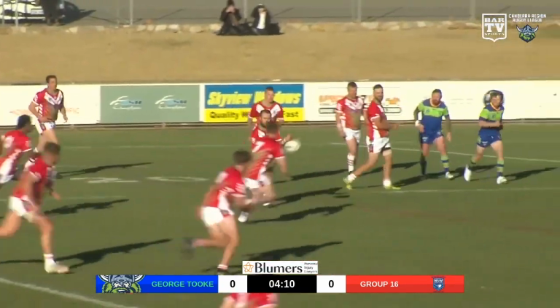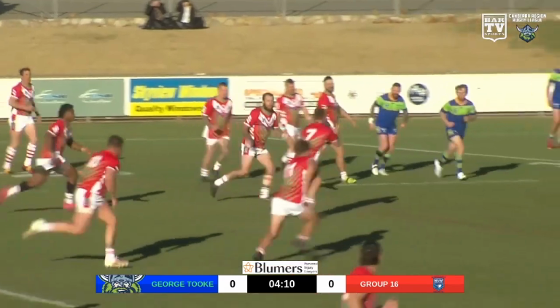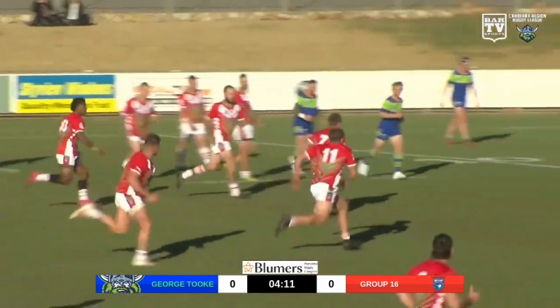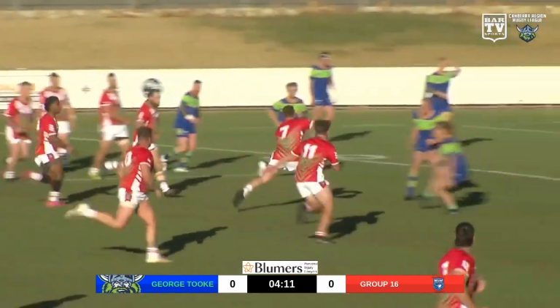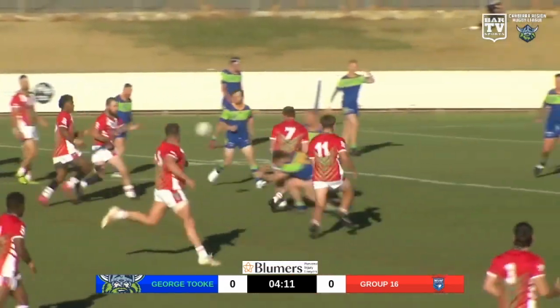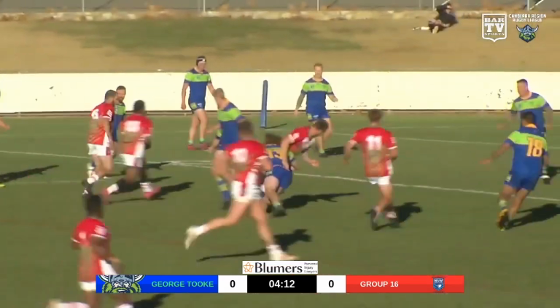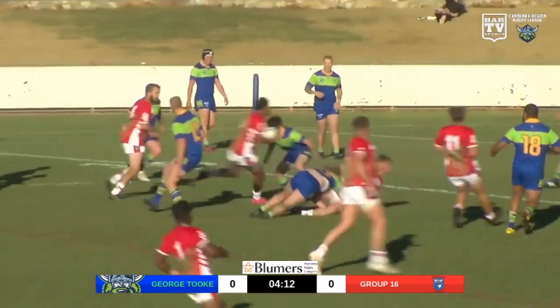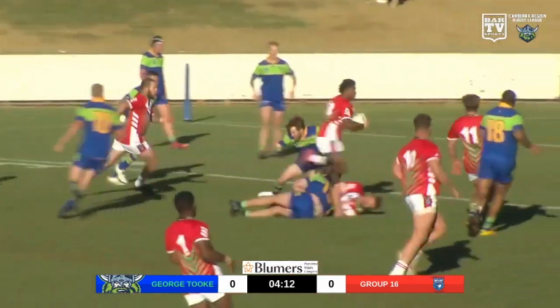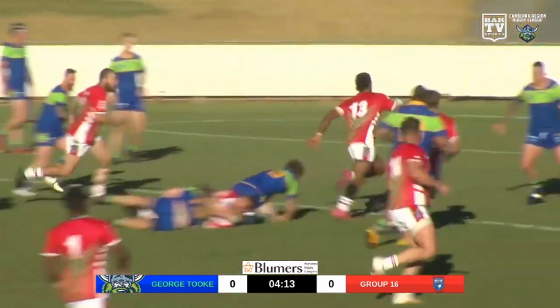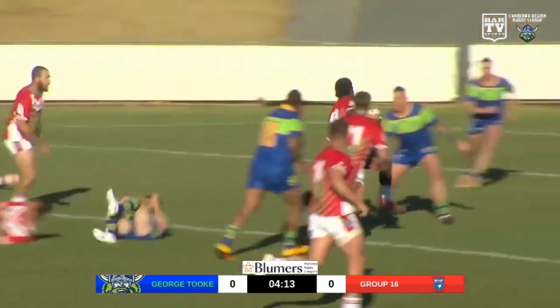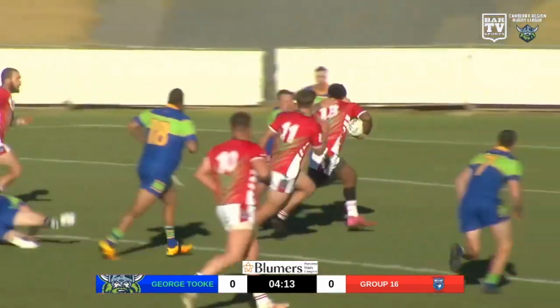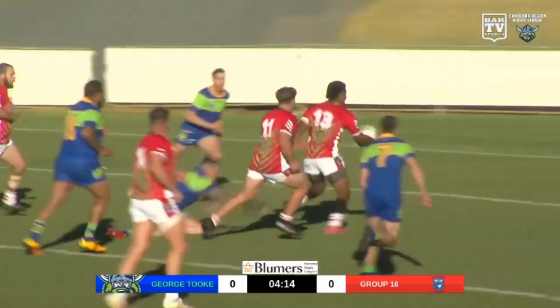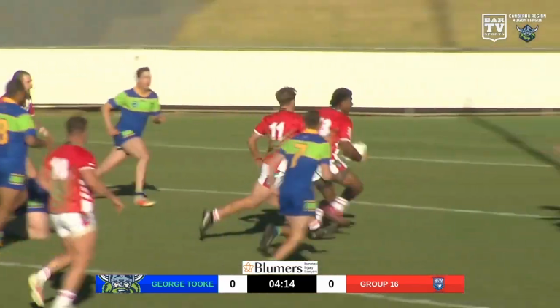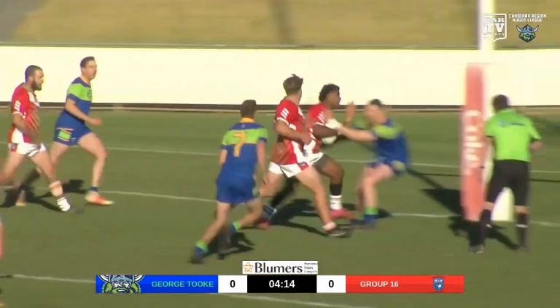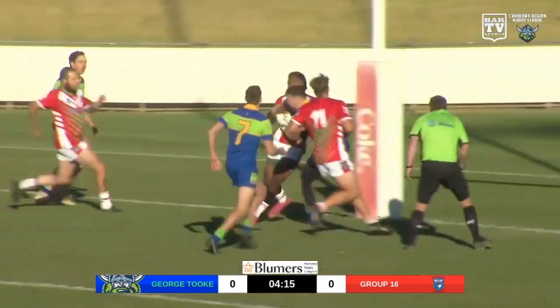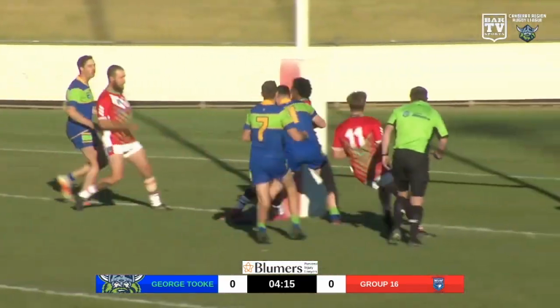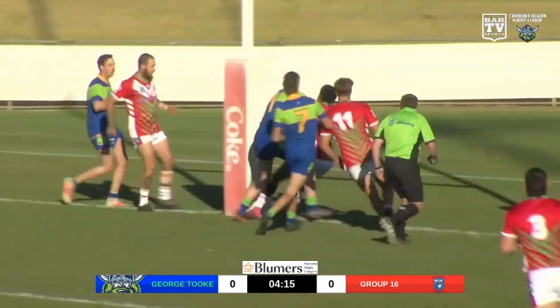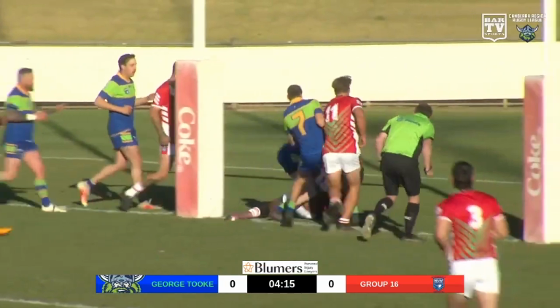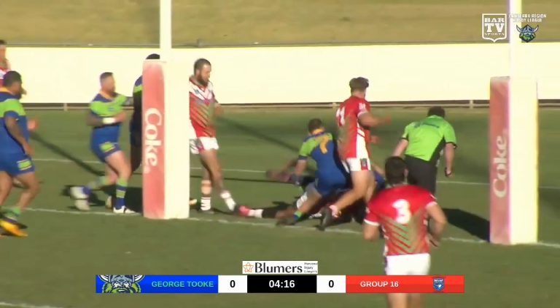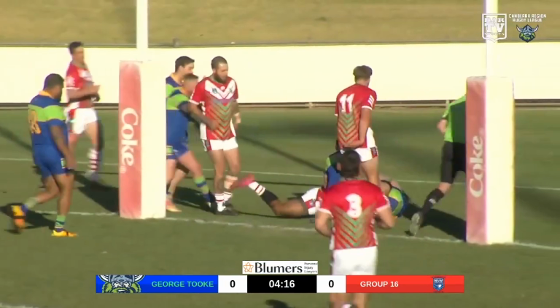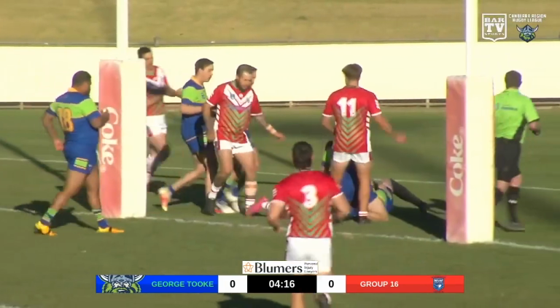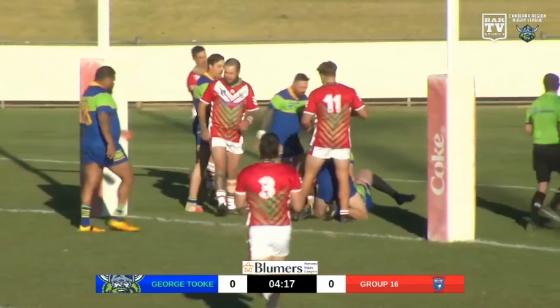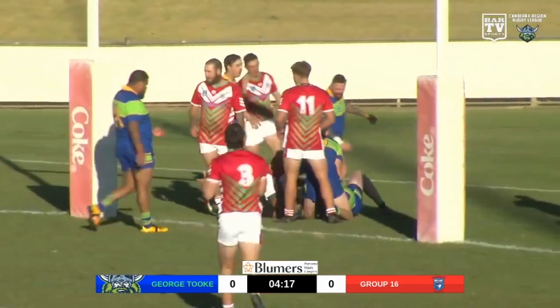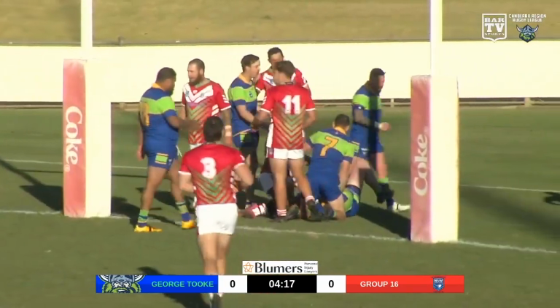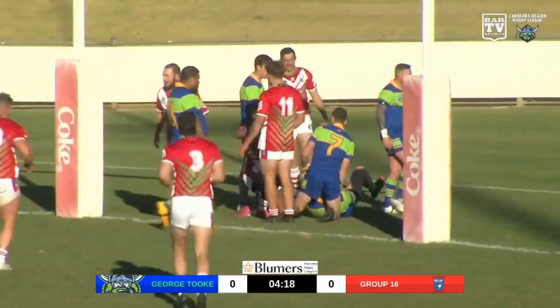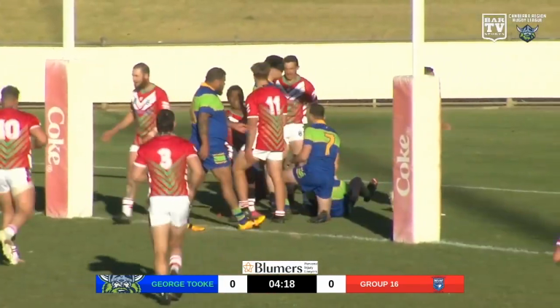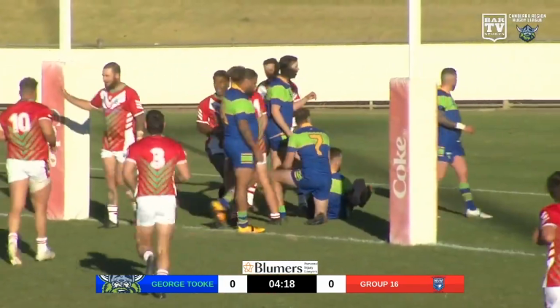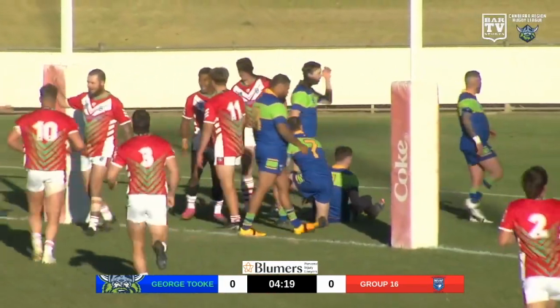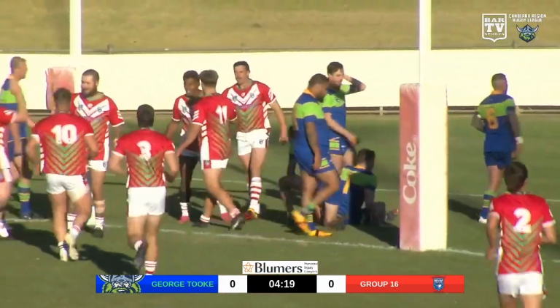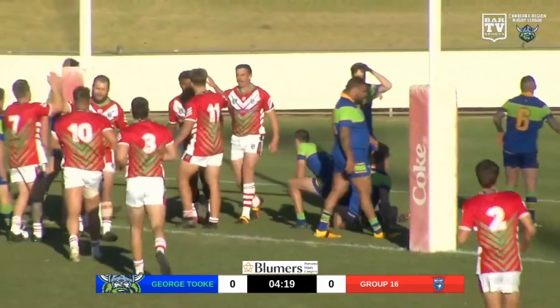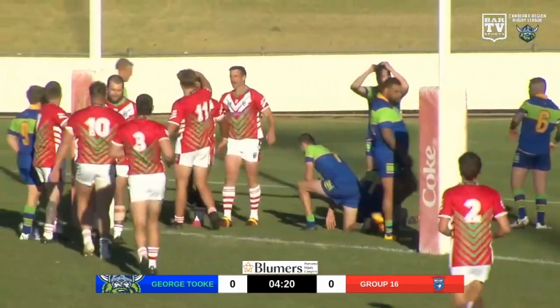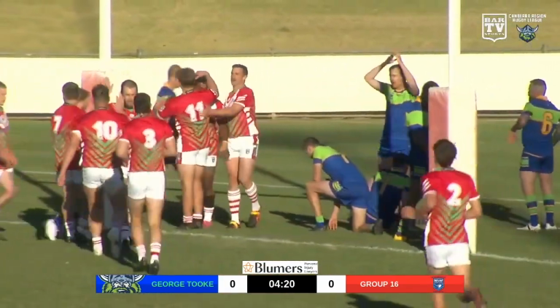Done to Lucas. Lucas back on the inside to the 13. He's going to go almost untouched to score. There's our opening points of the afternoon.